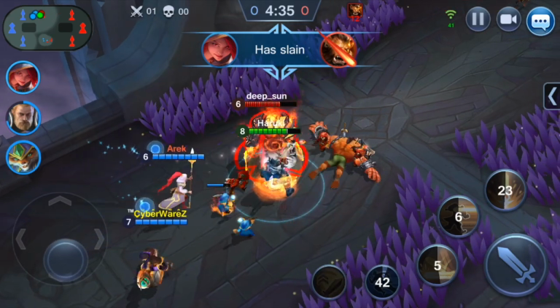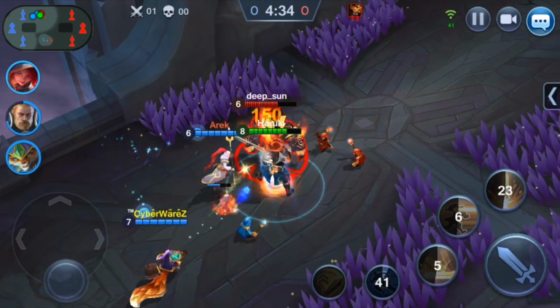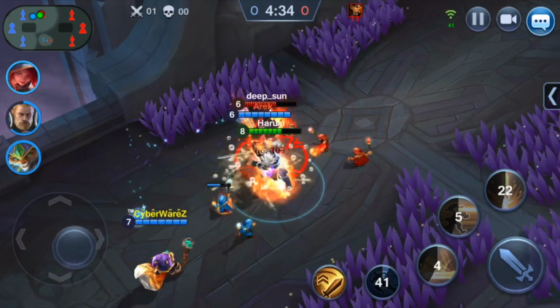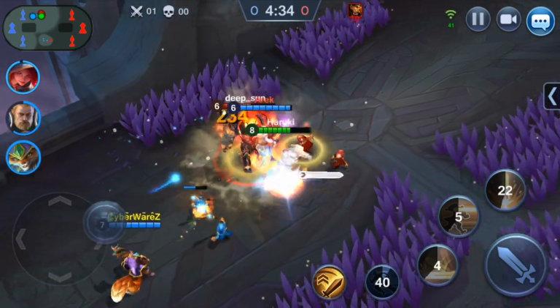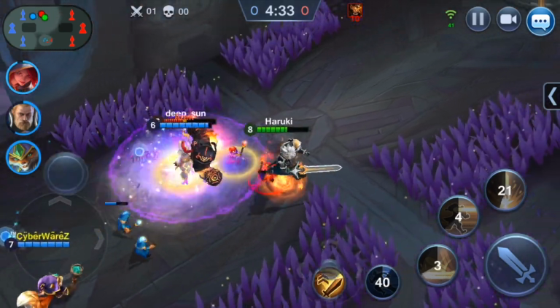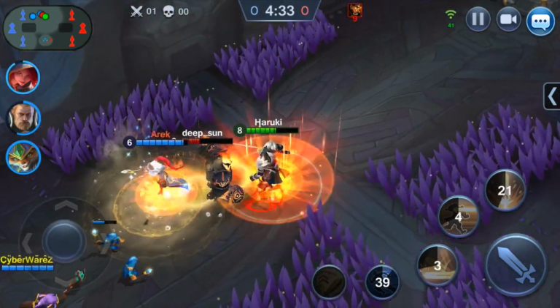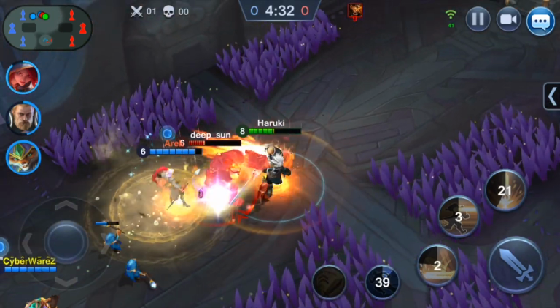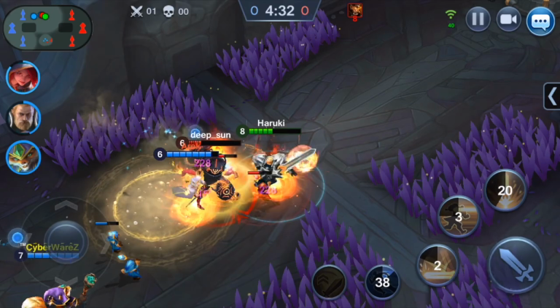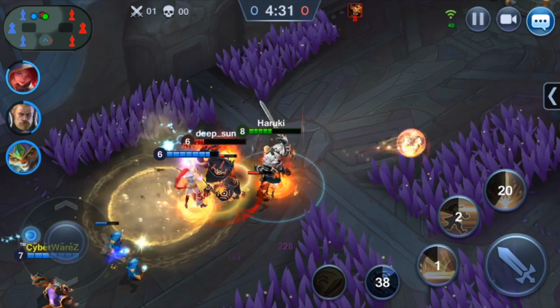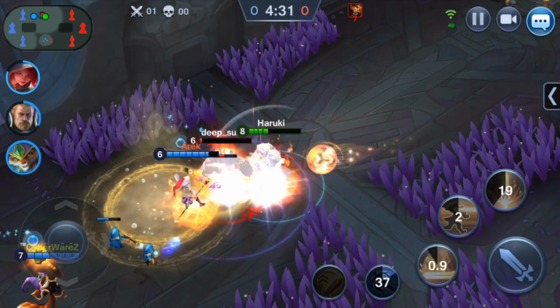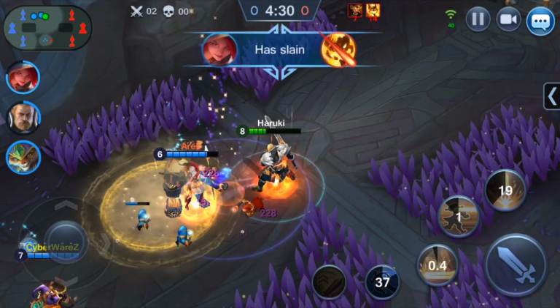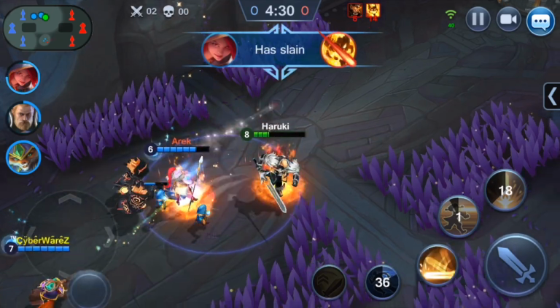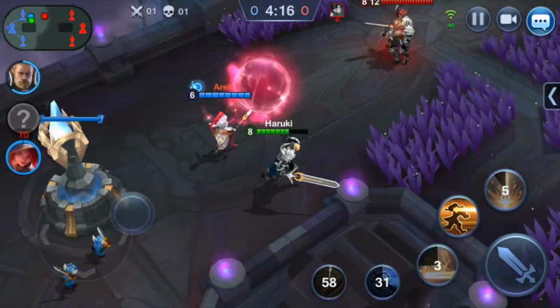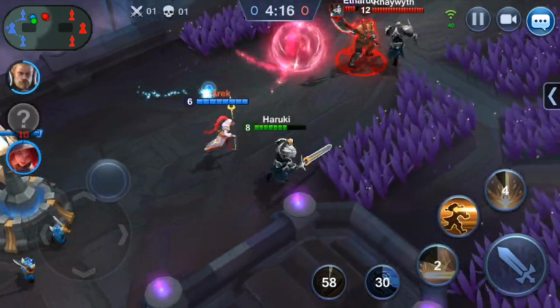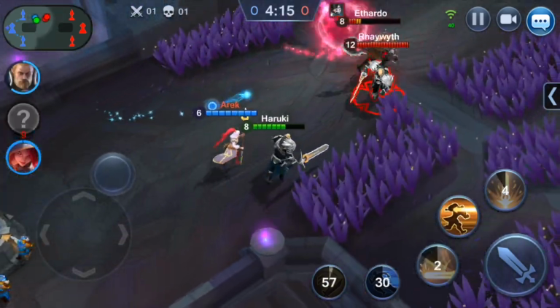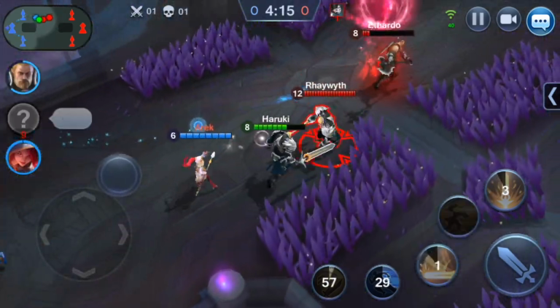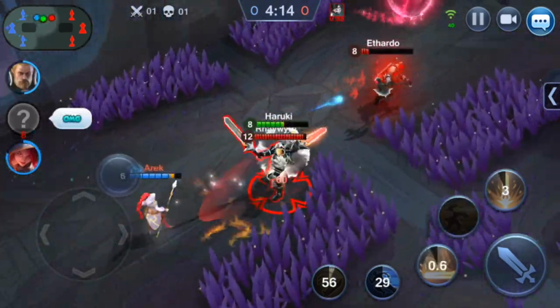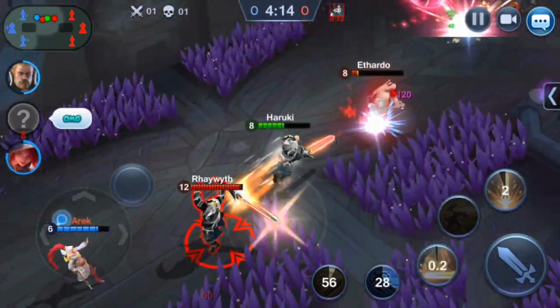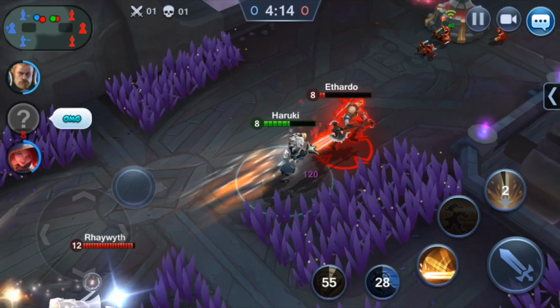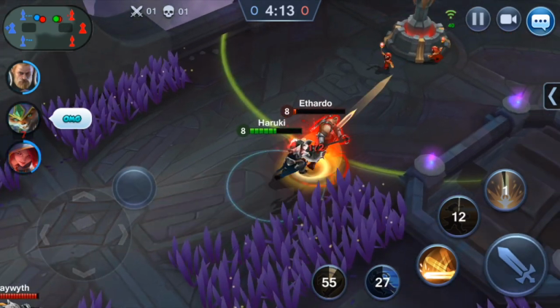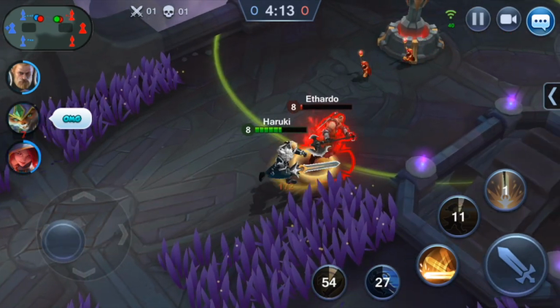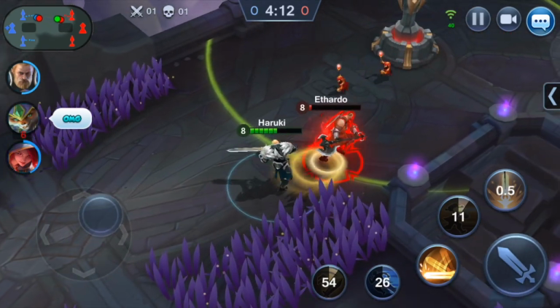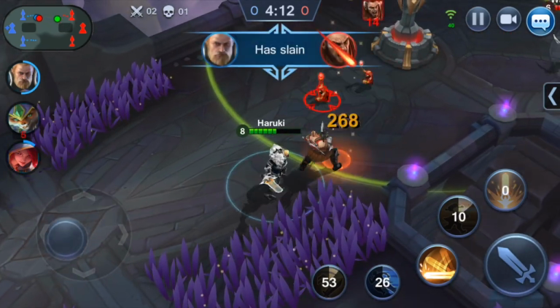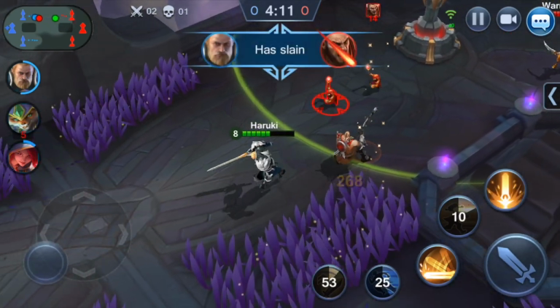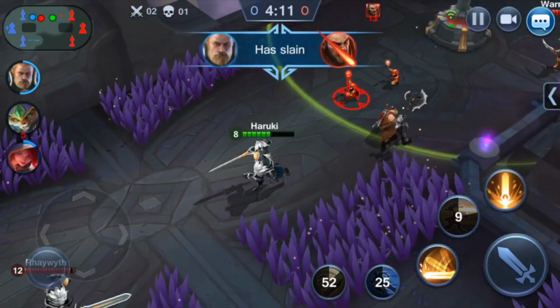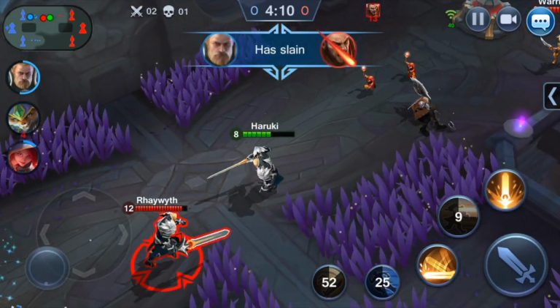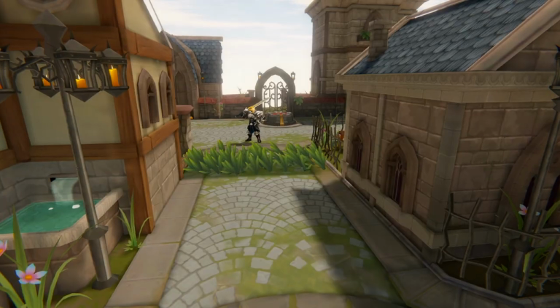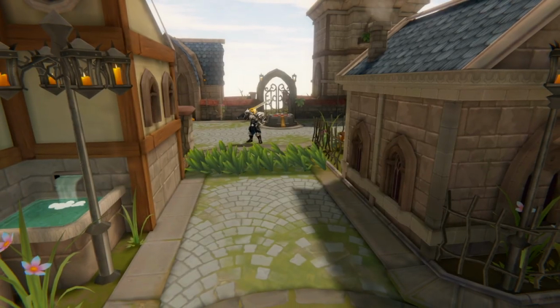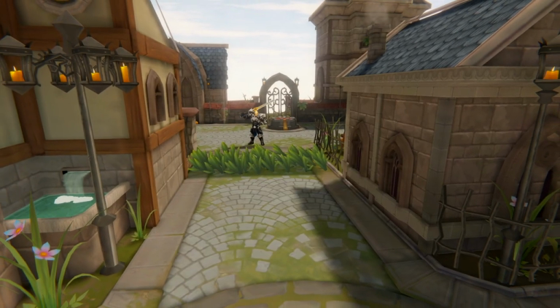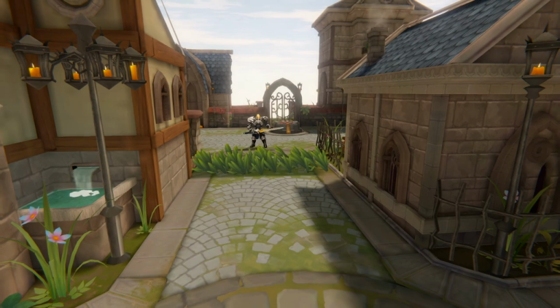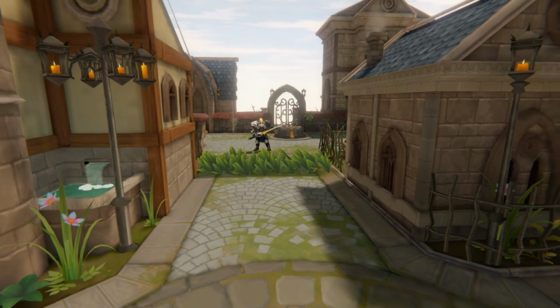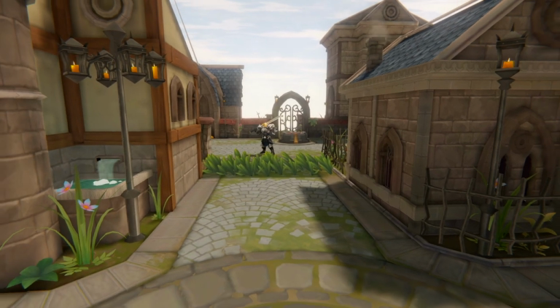Use Royal Slash to debilitate big groups of enemies, making them an easy pick for your range allies. And if you need to come back to the fight quickly, you can always use Imminent Charge to gain that extra speed and catch enemies off guard. Get ready to carry your team forward with Bryce. Get ready to win!